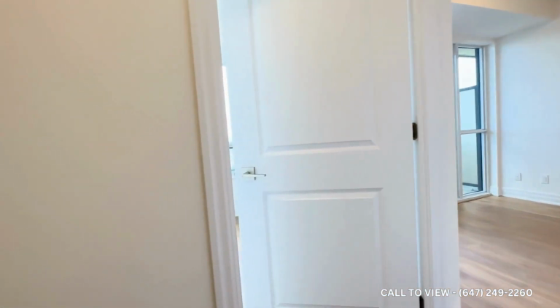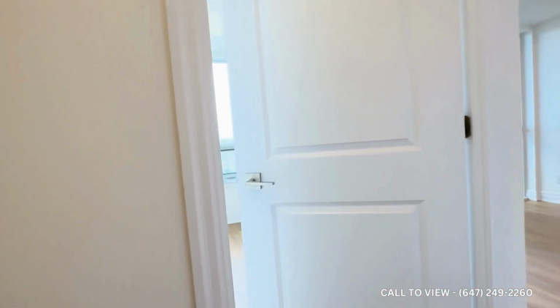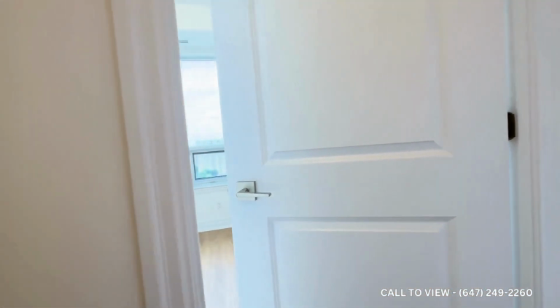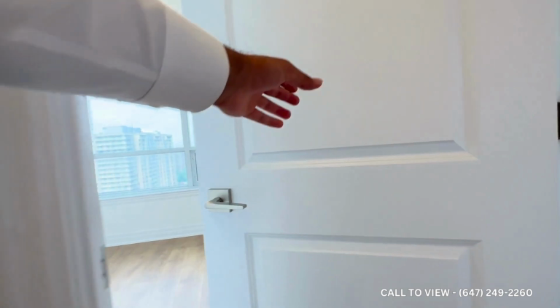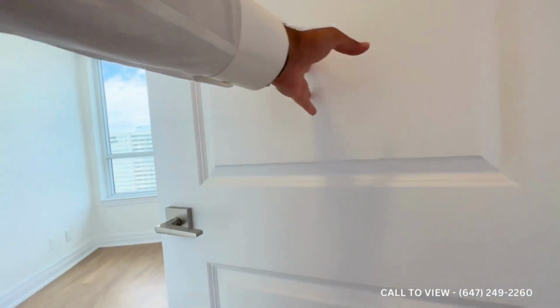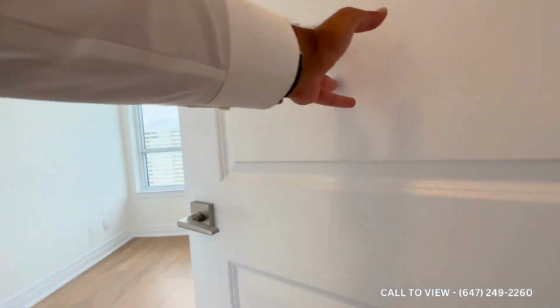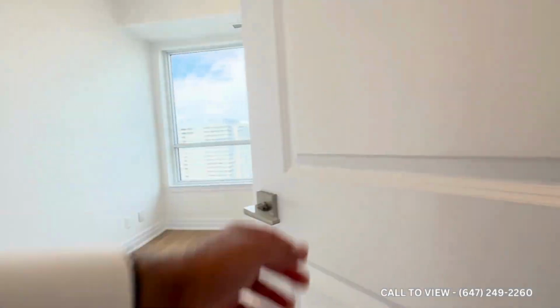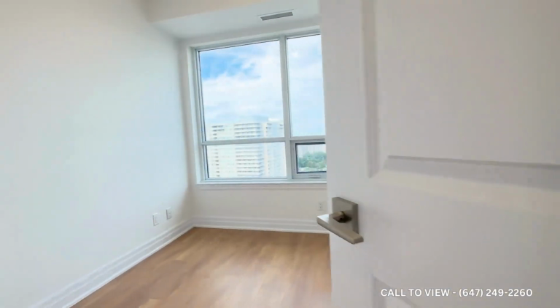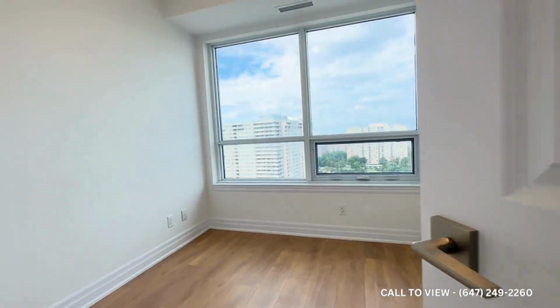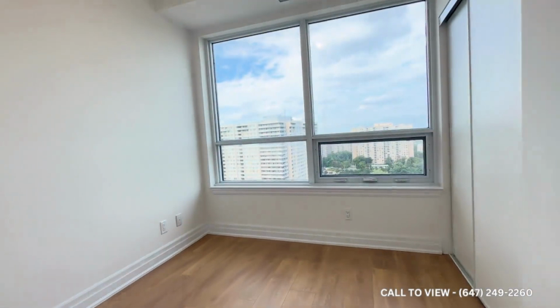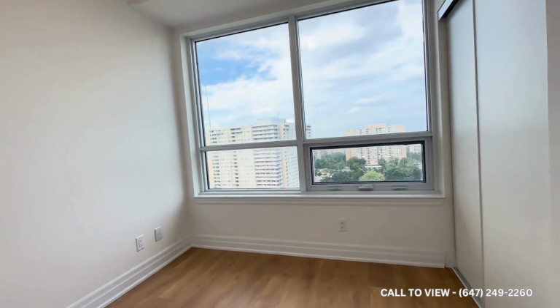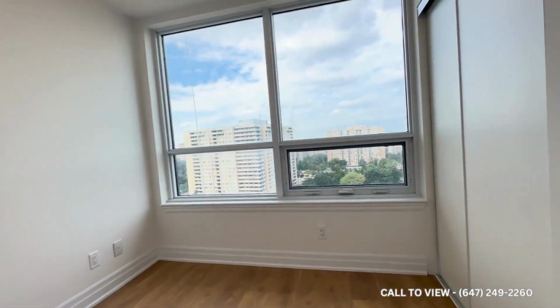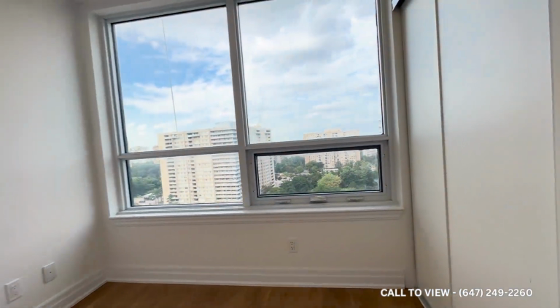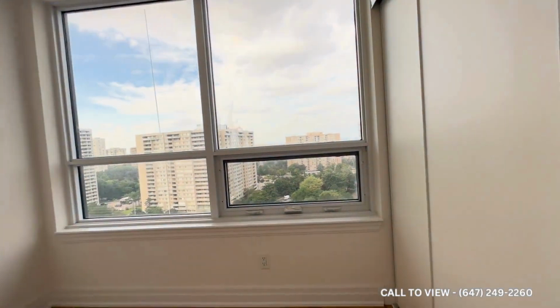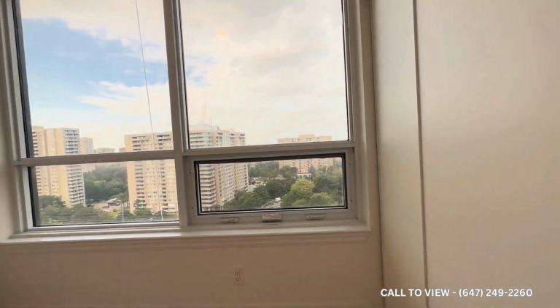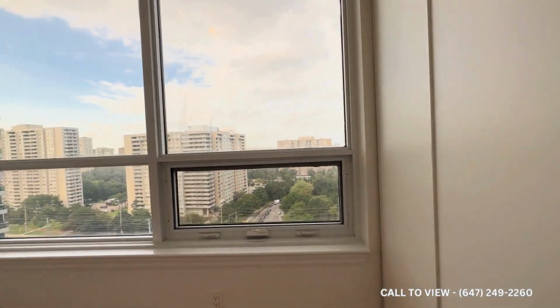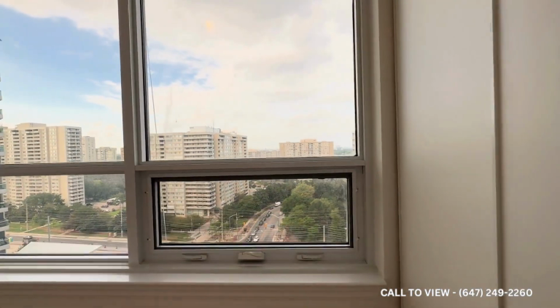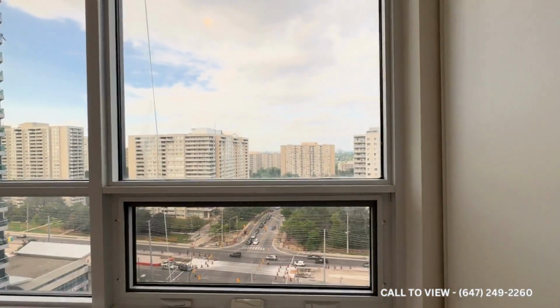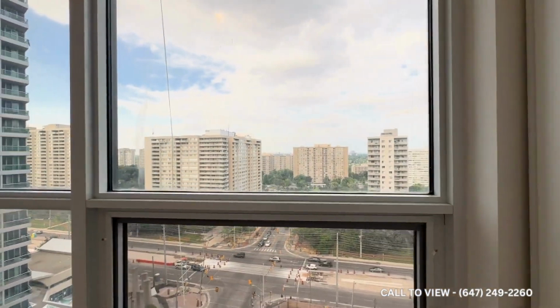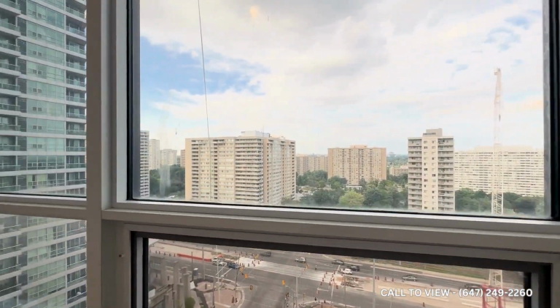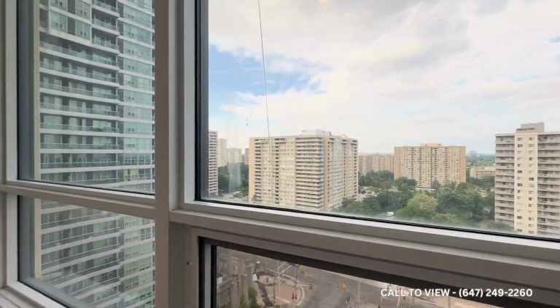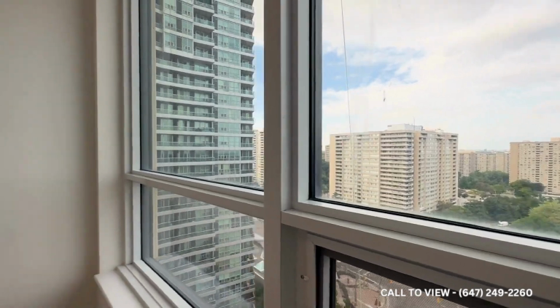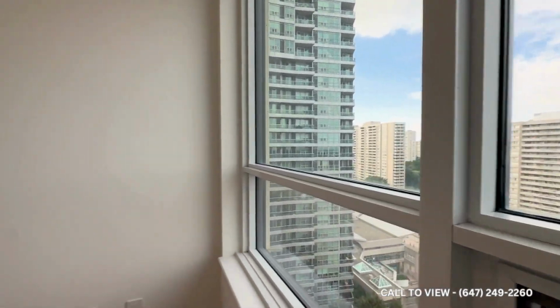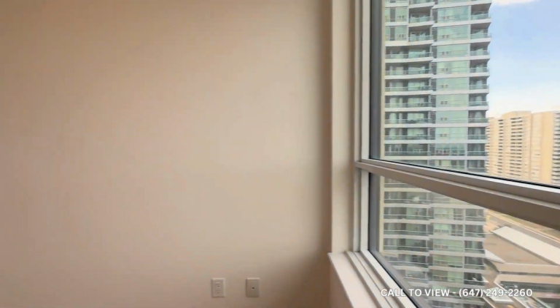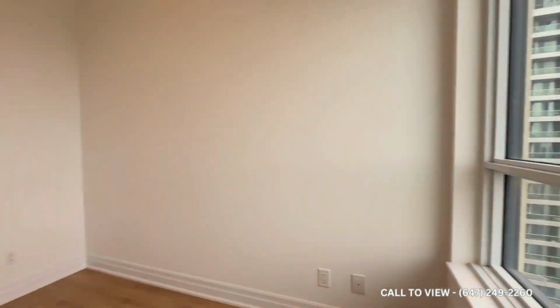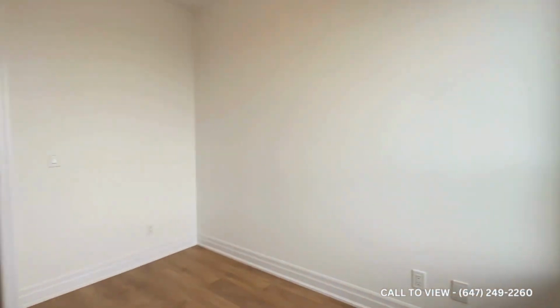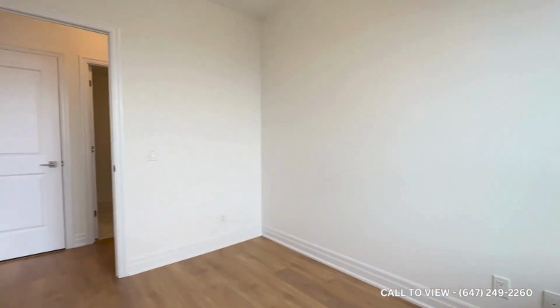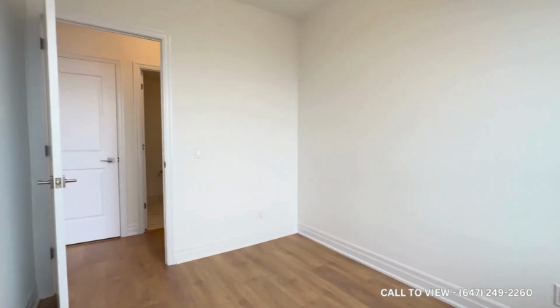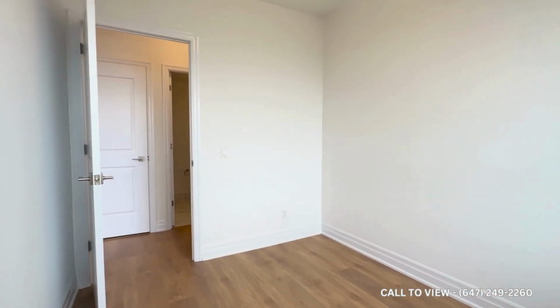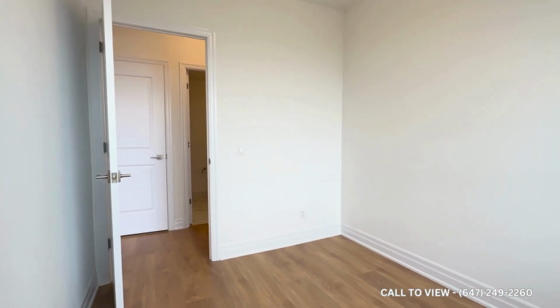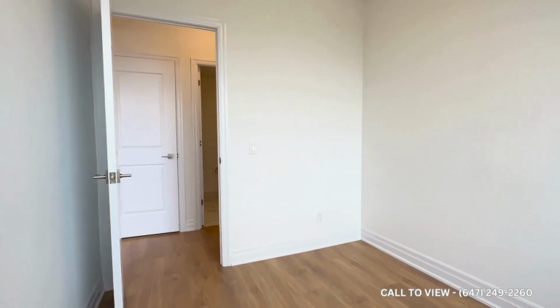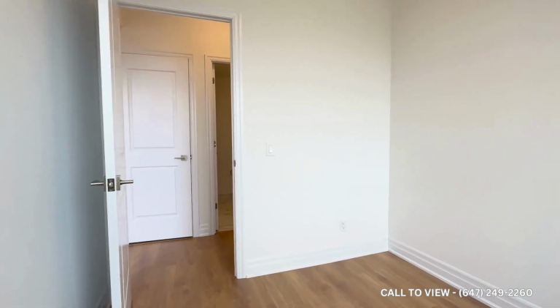On the other side, we have the first bedroom, comfortably accommodating a queen-size bed with two nightstands on each side. There's great closet space, tons of natural light pouring in, and it is a very good size.